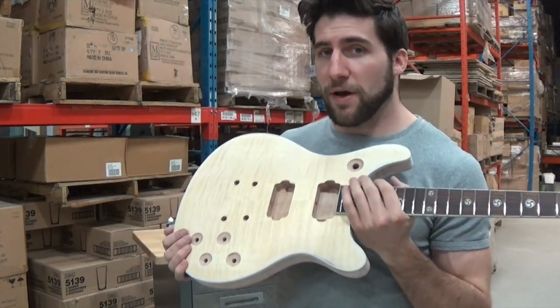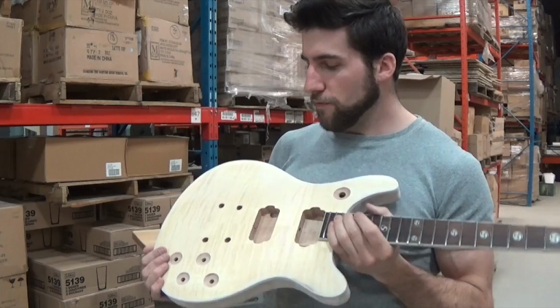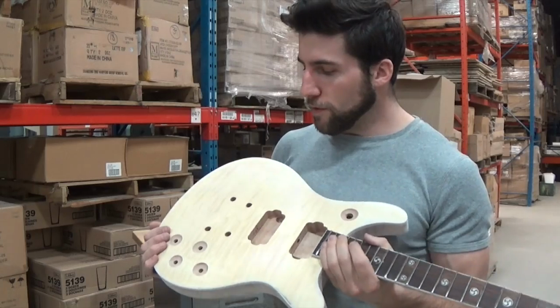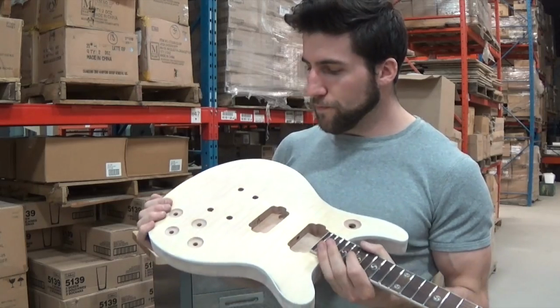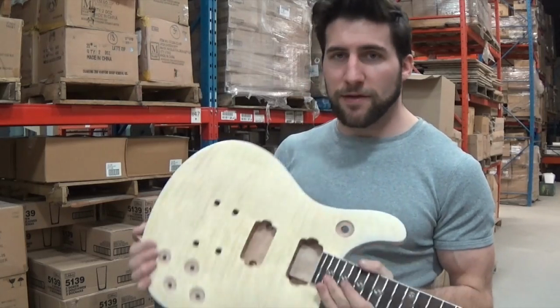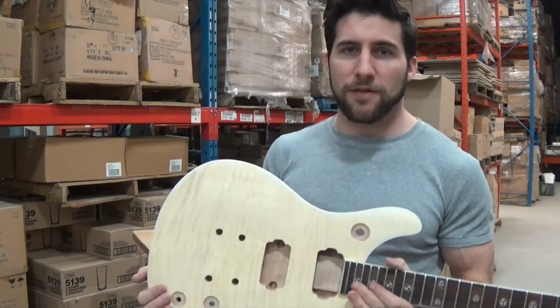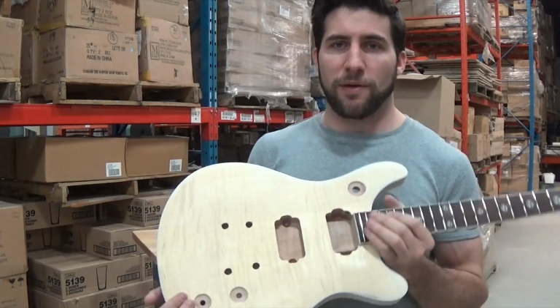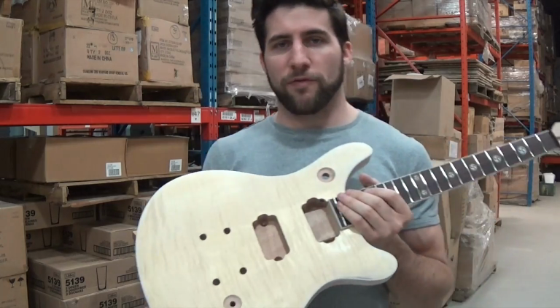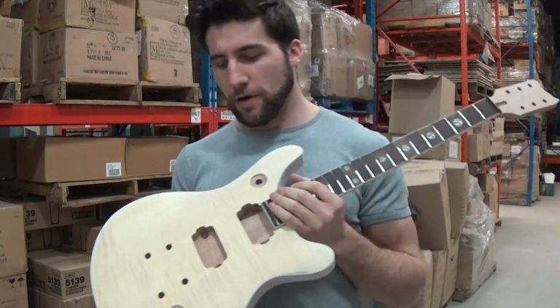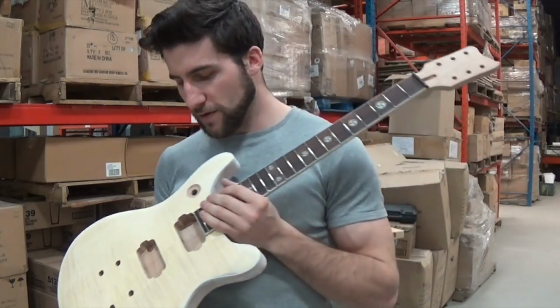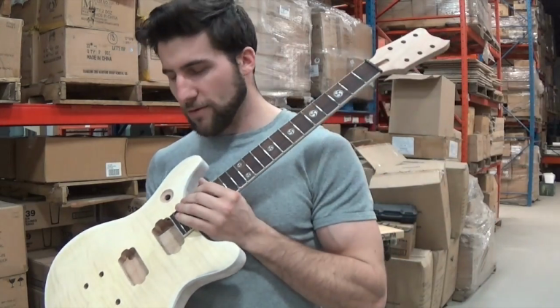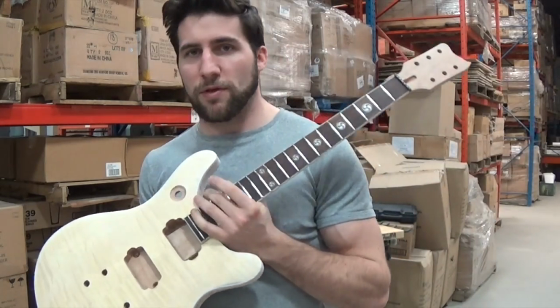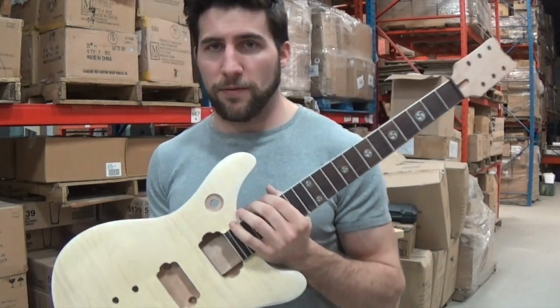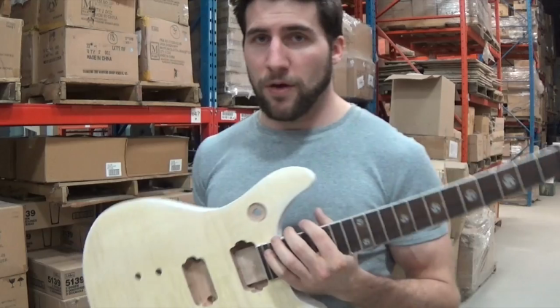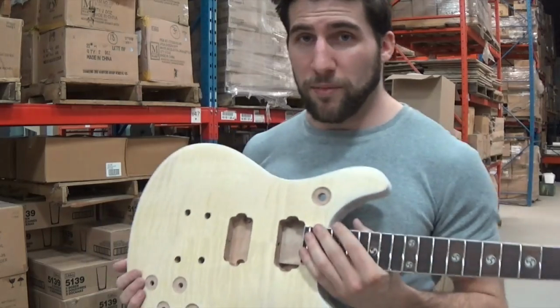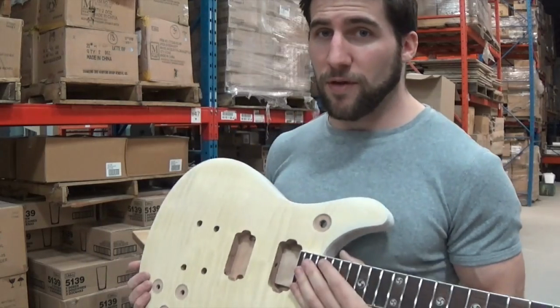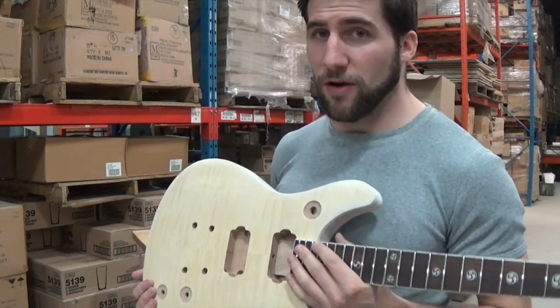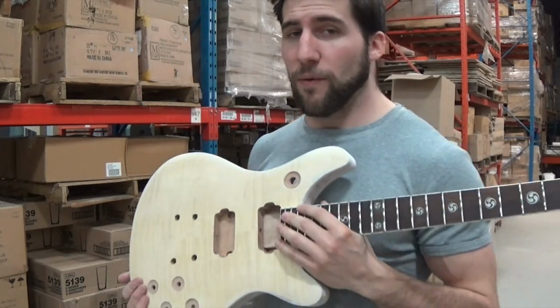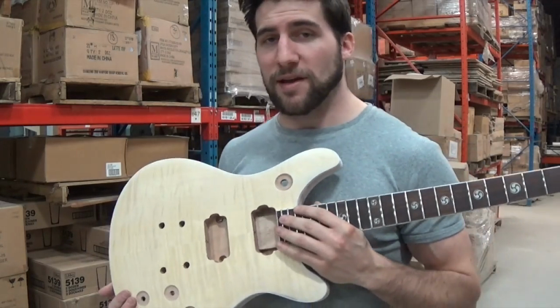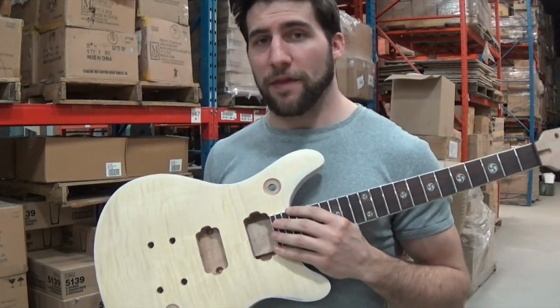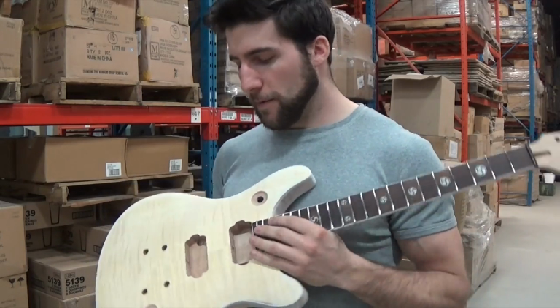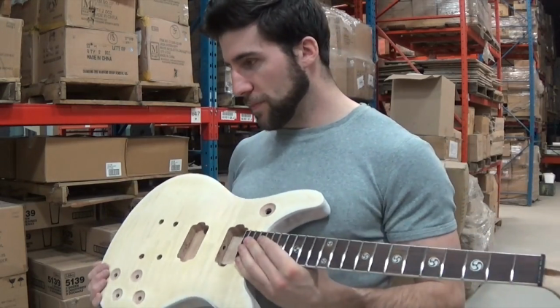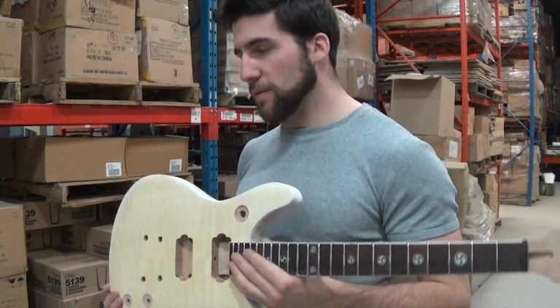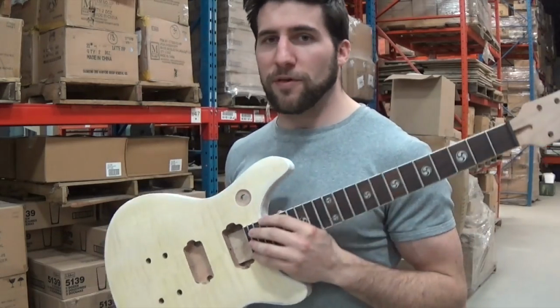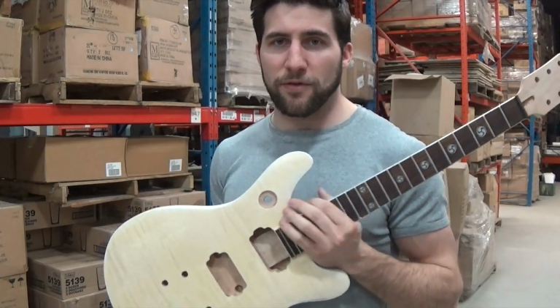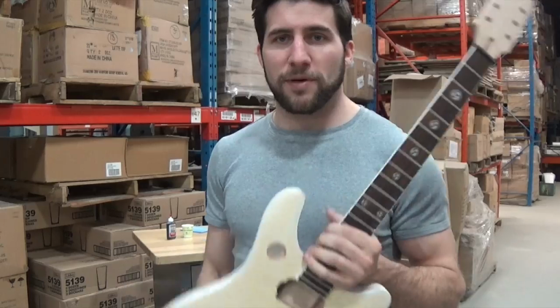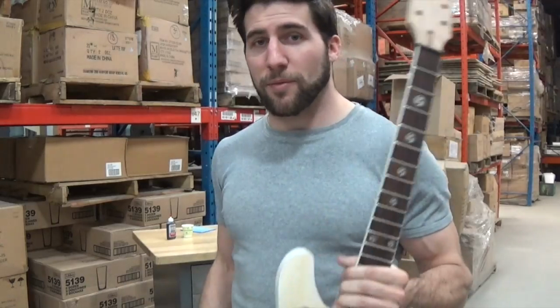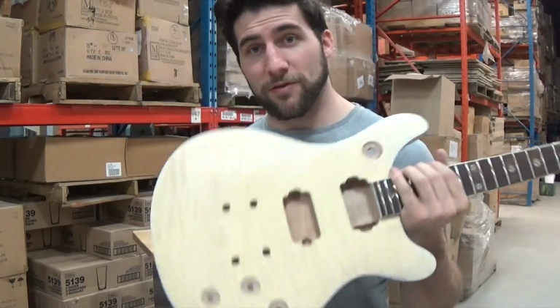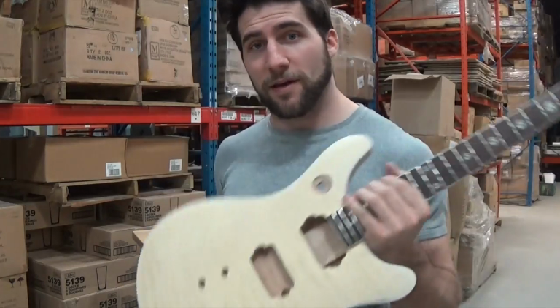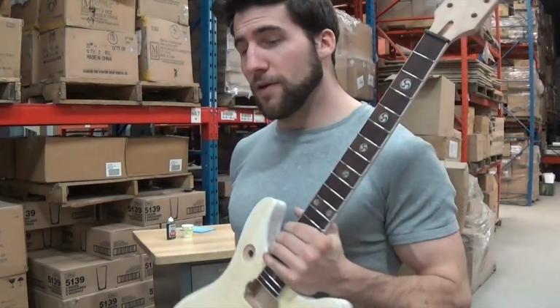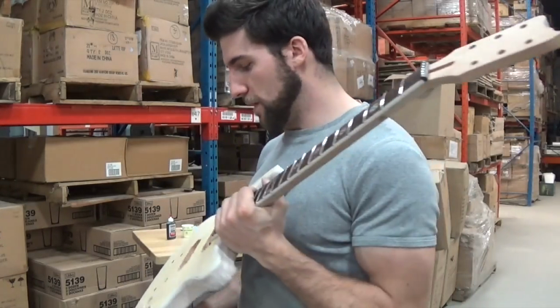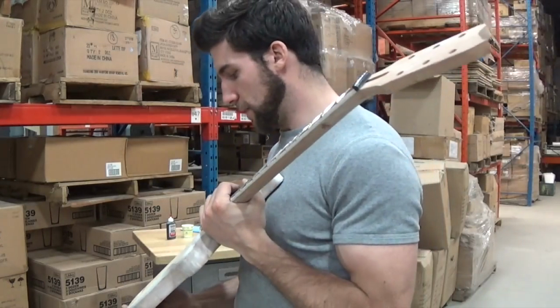But for this one, because it's got this flame maple veneer on it which is extremely thin, what I'm going to do is start by wiping a dye on there. It's going to be a fairly dilute one because I've got a pretty interesting finish in mind for this guitar.